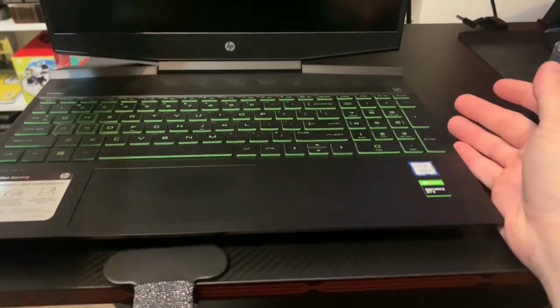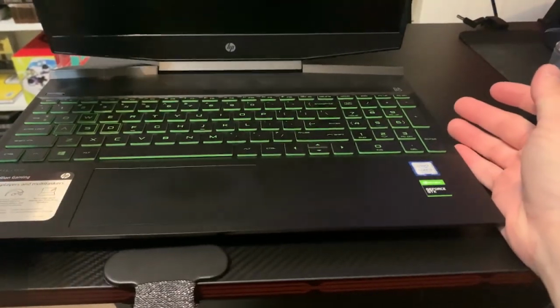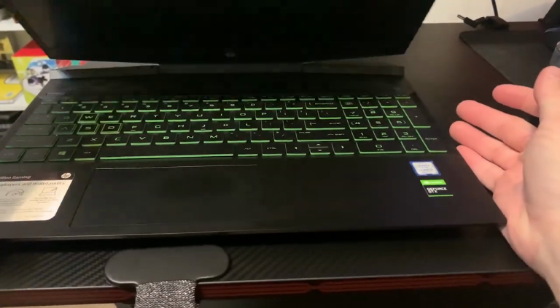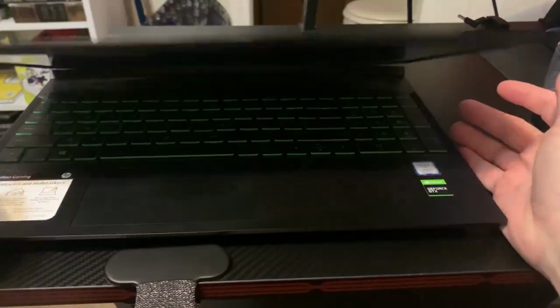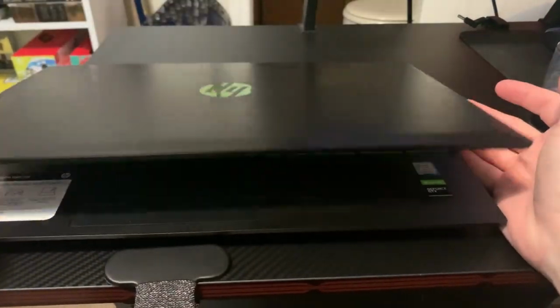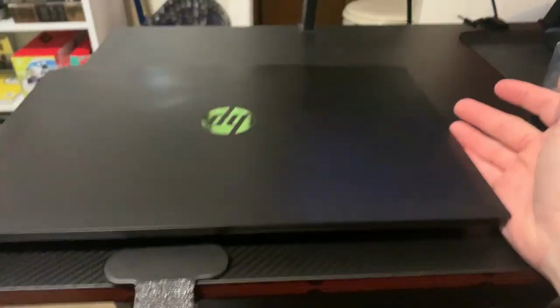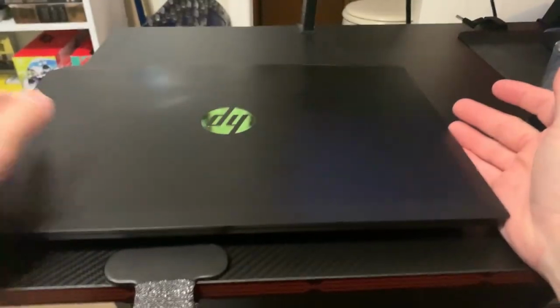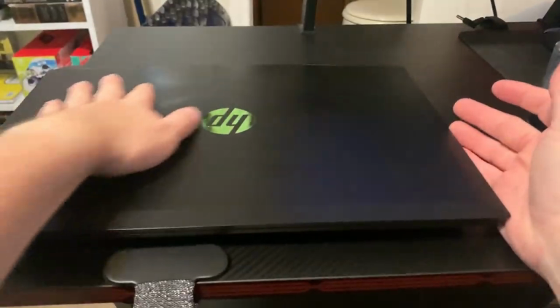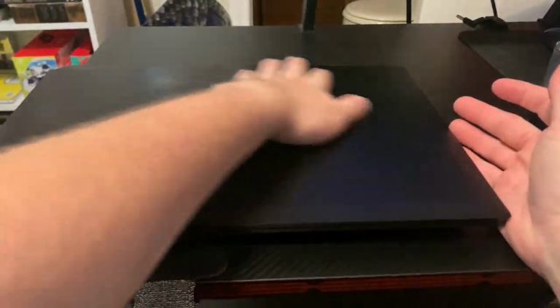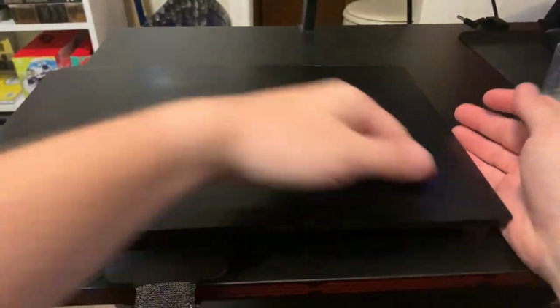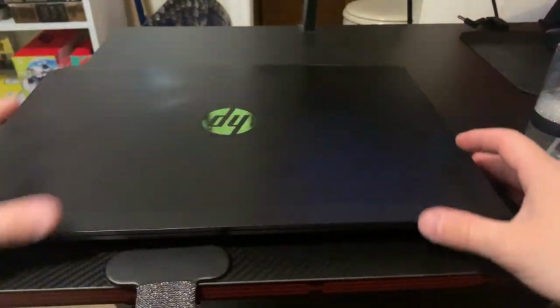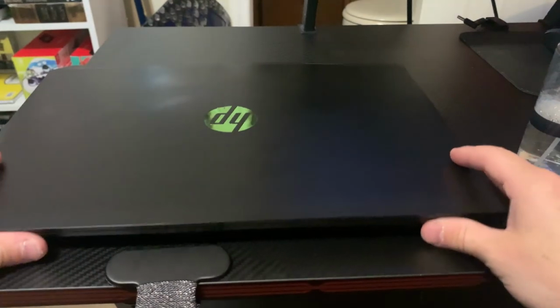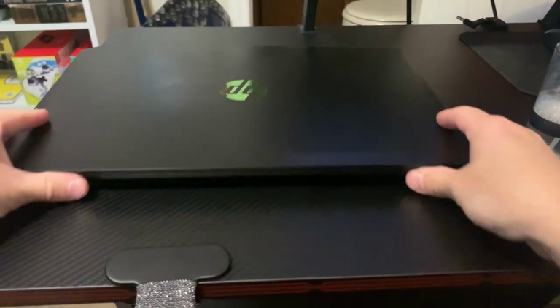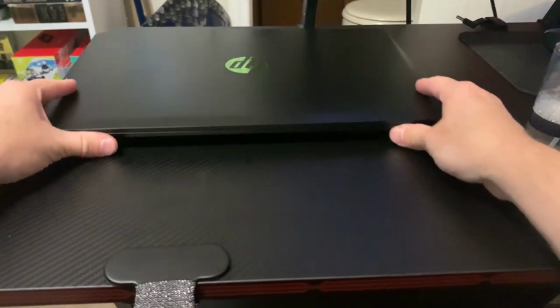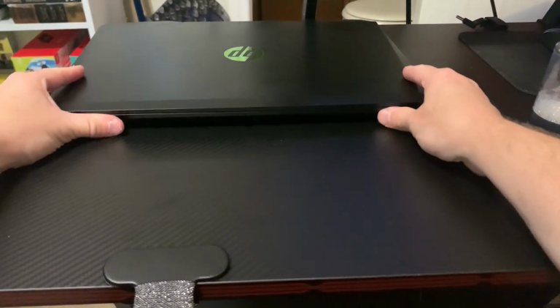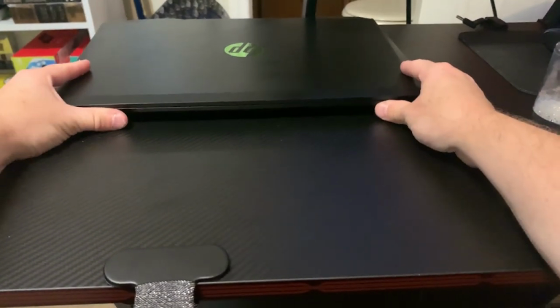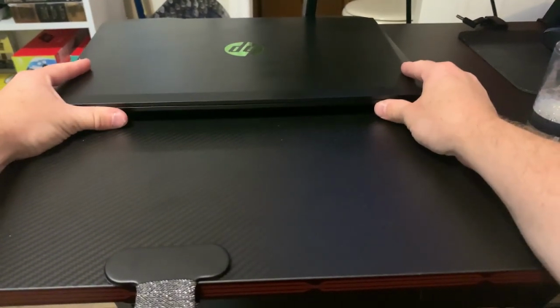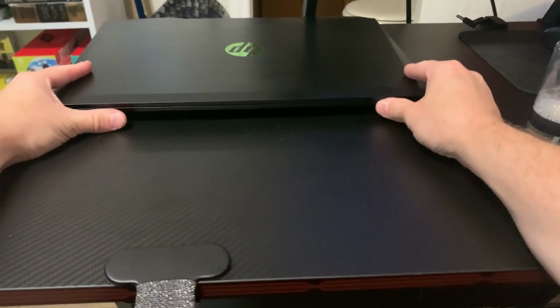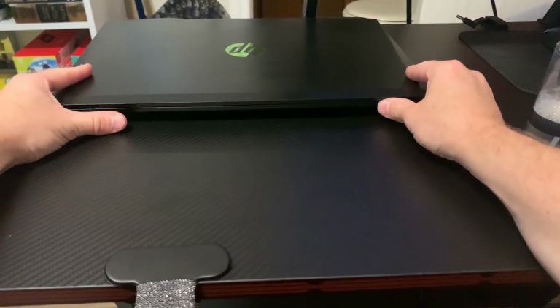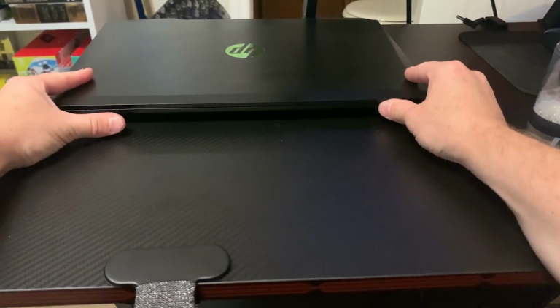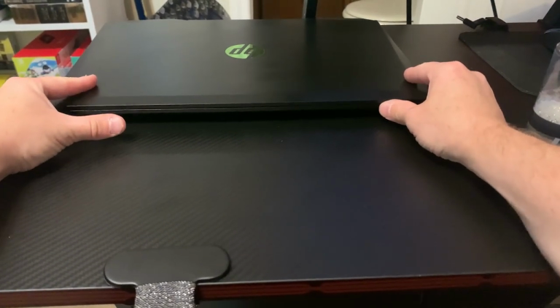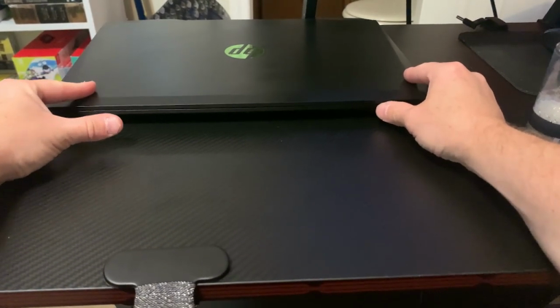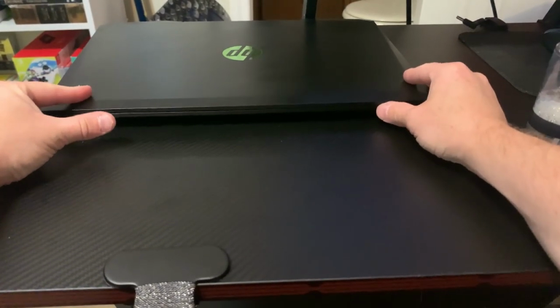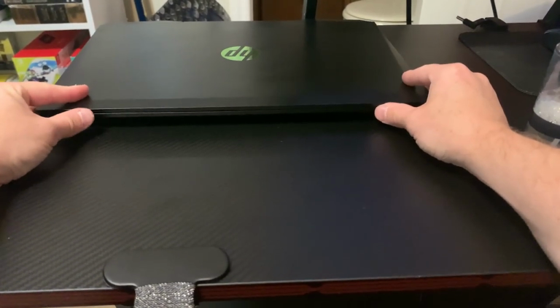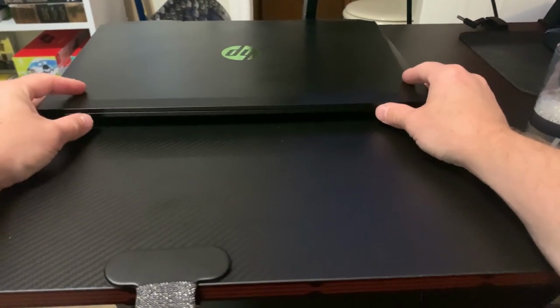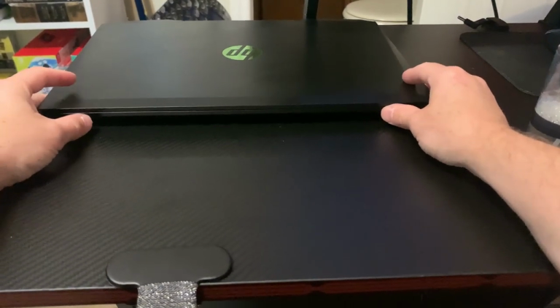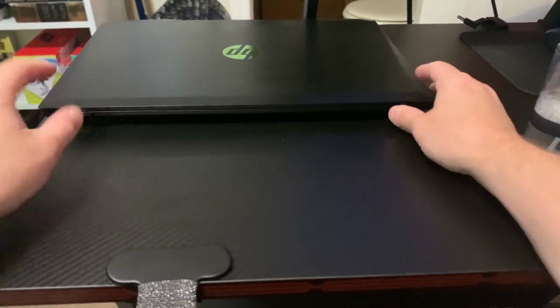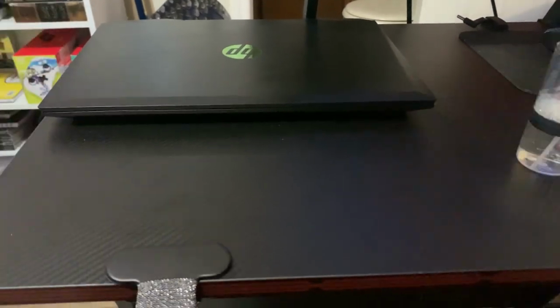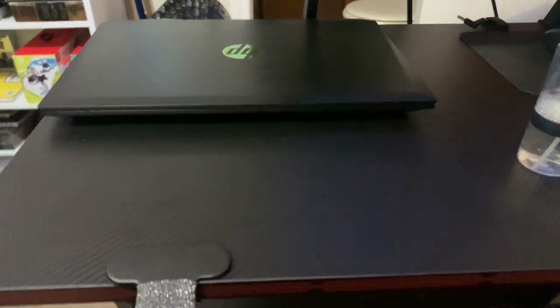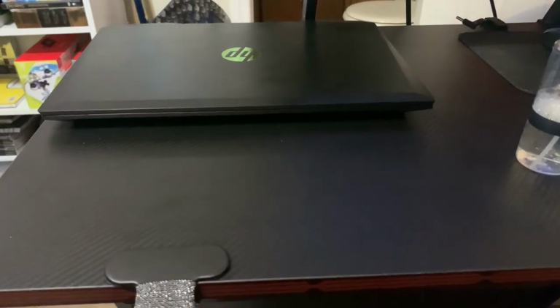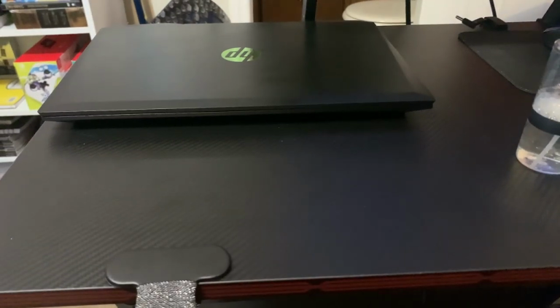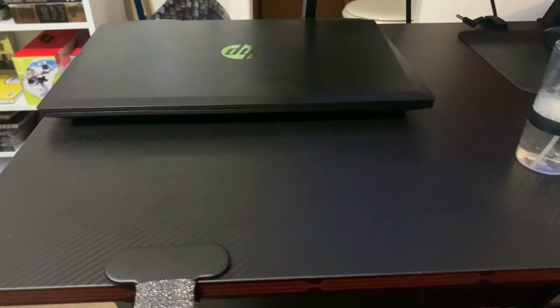Without further ado guys, that is the video — that is how you clean a gaming laptop. If you want to see more videos like this, leave me a thumbs up and leave a comment down below. I'll see you guys in the next video. Thanks for watching.